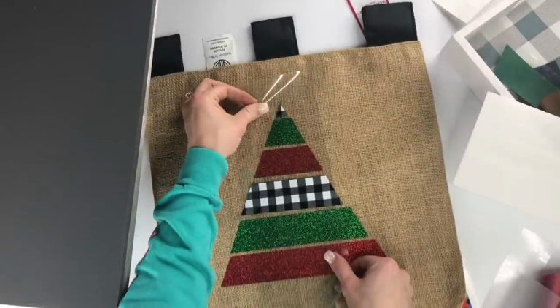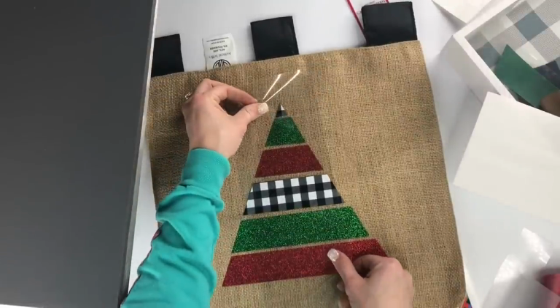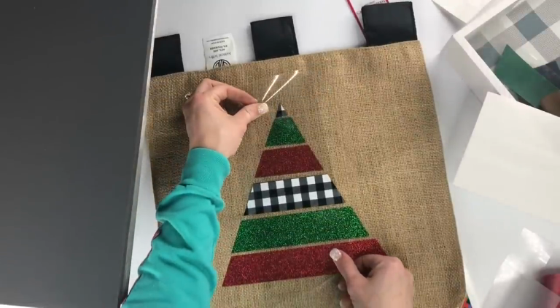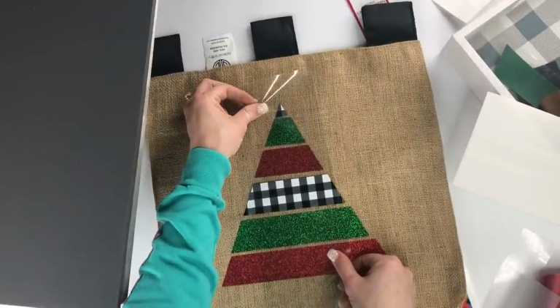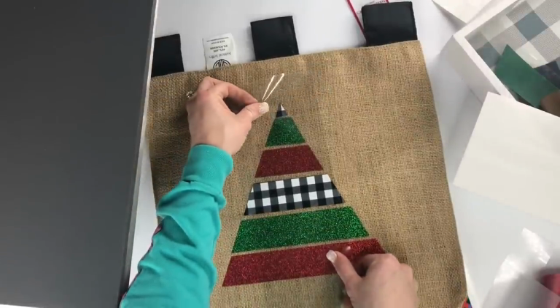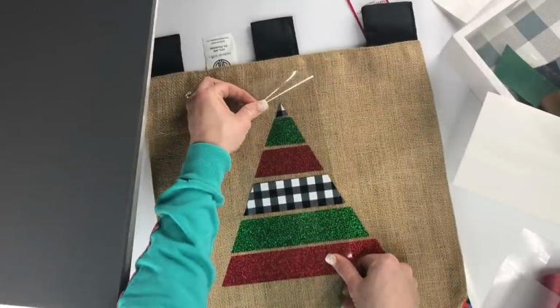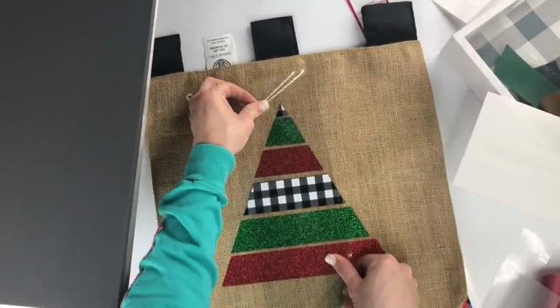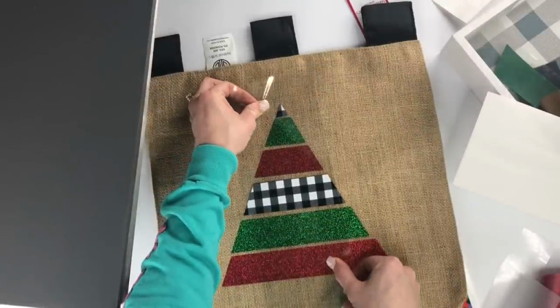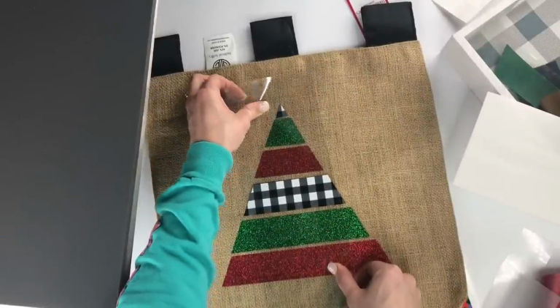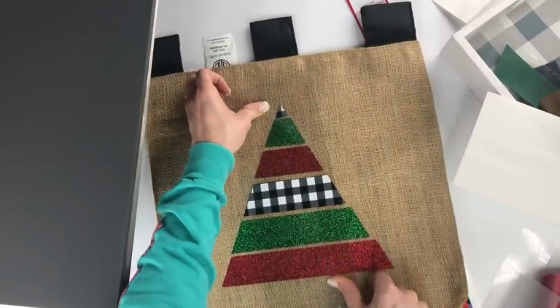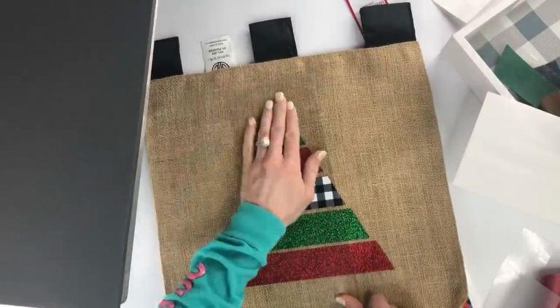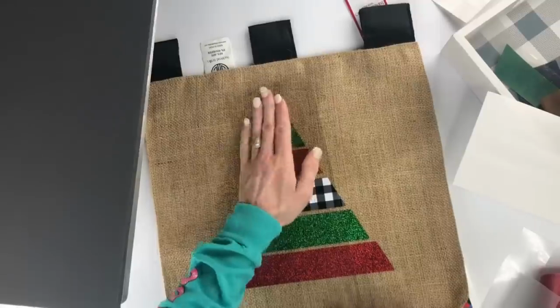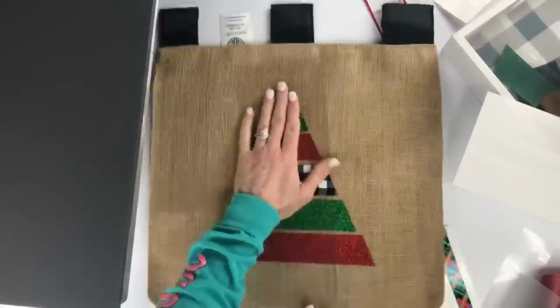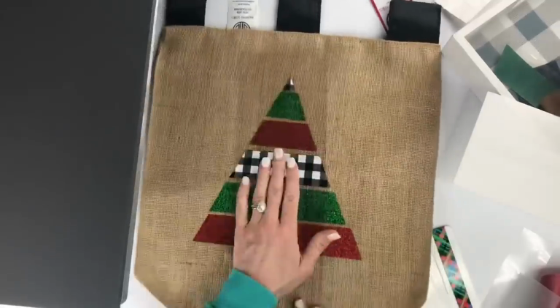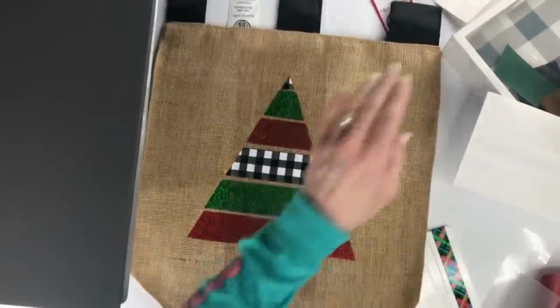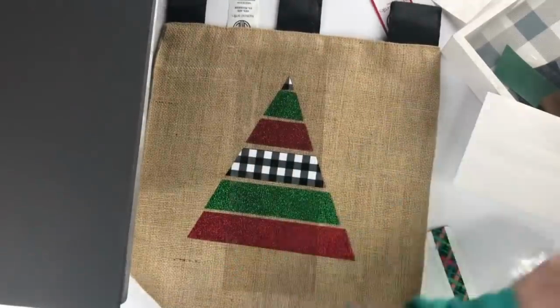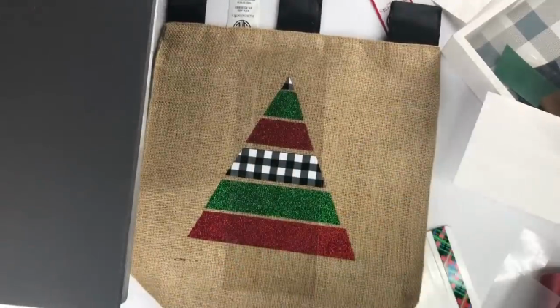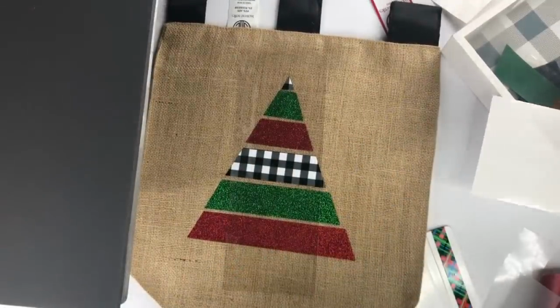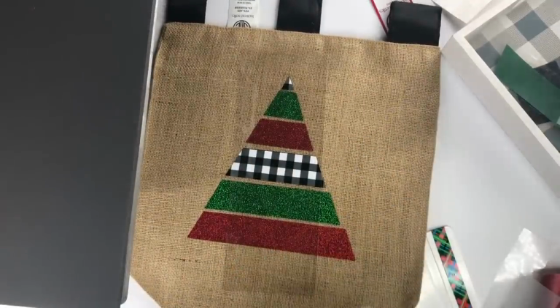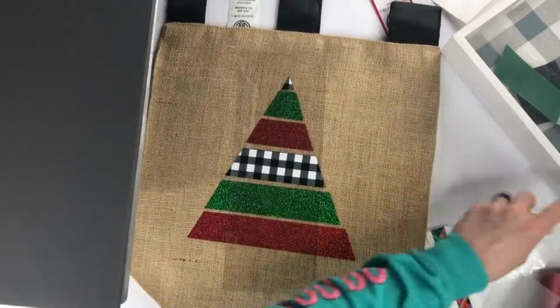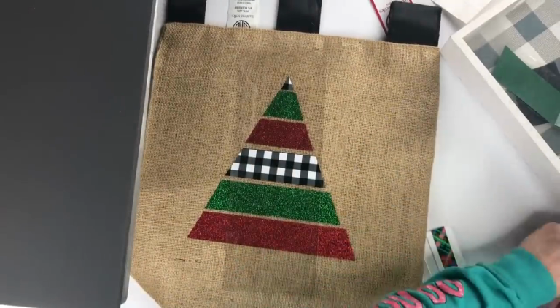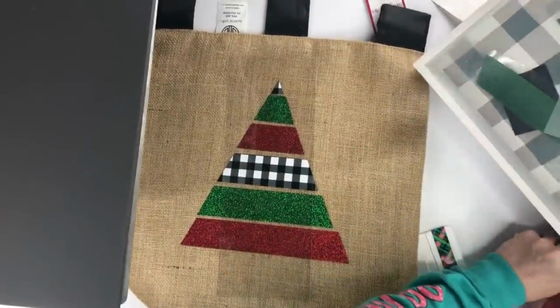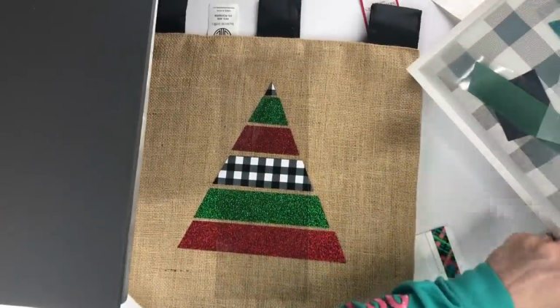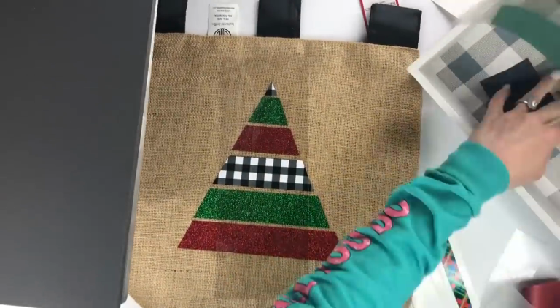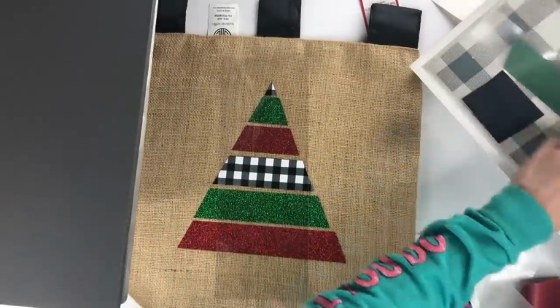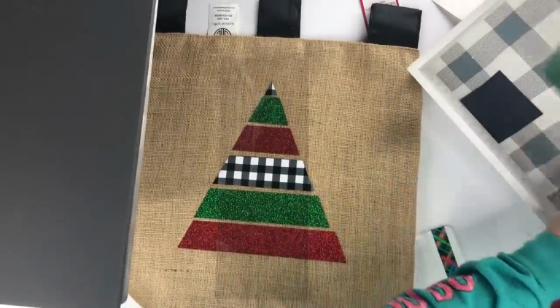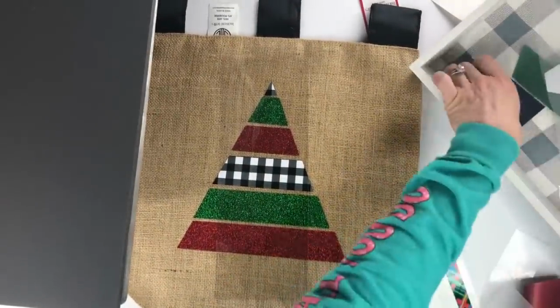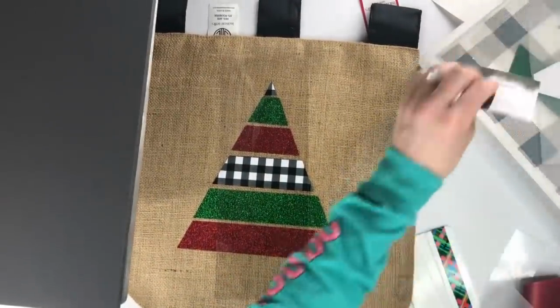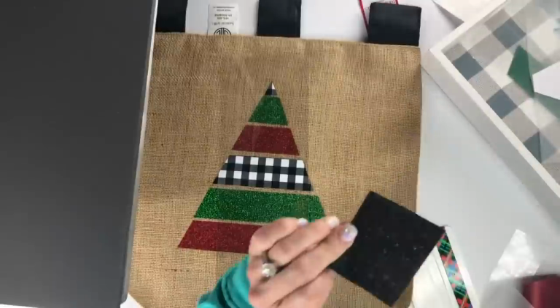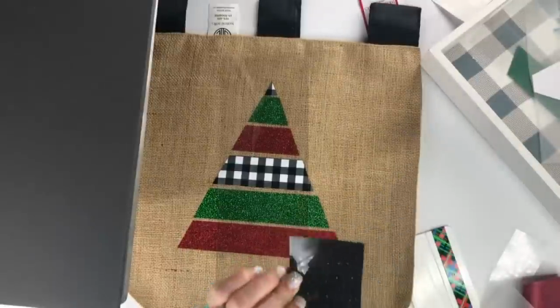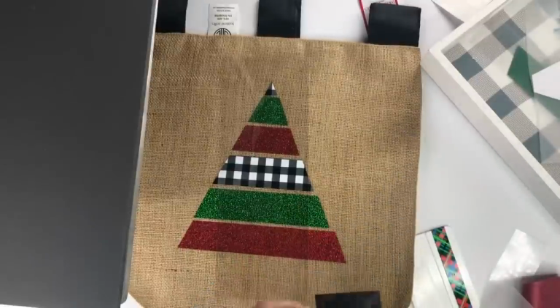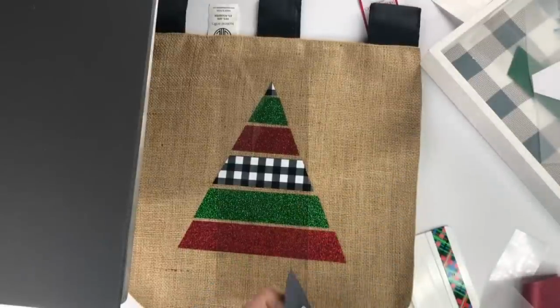Voila! I chose to leave the star off of this tree because I really like how it looks without it. And then I'm going to add my little black bottom piece that I've created.